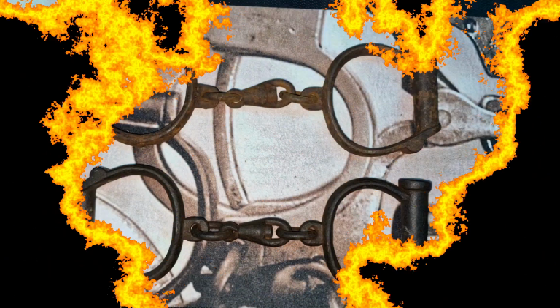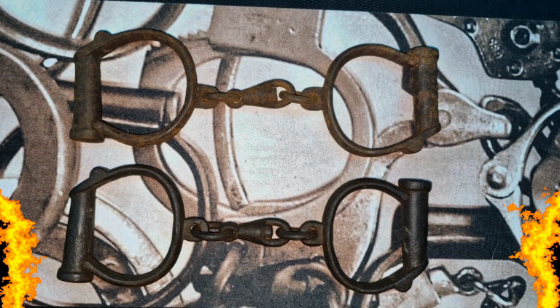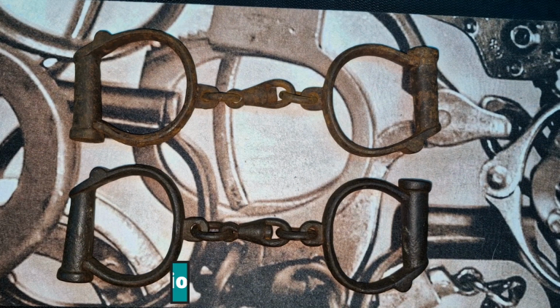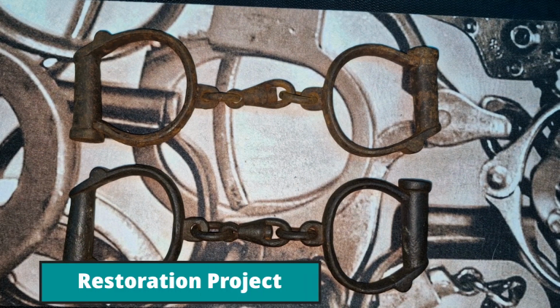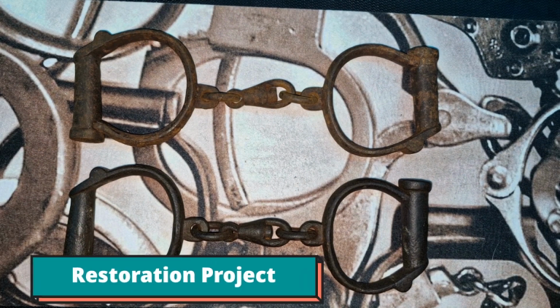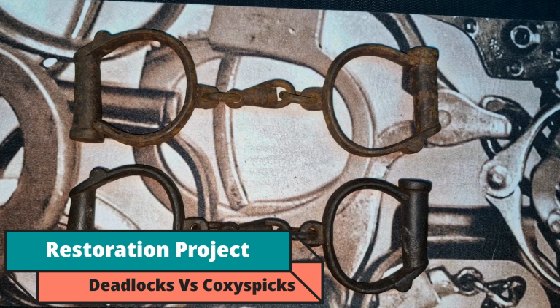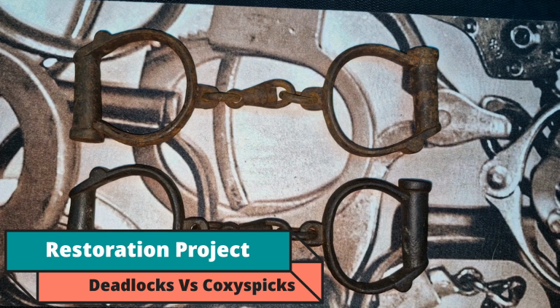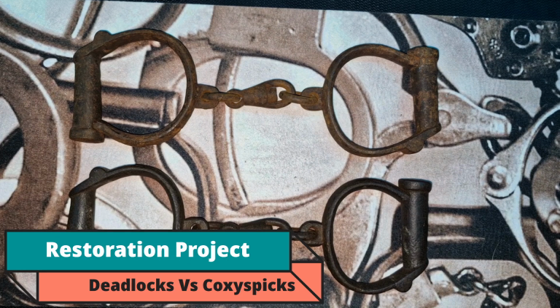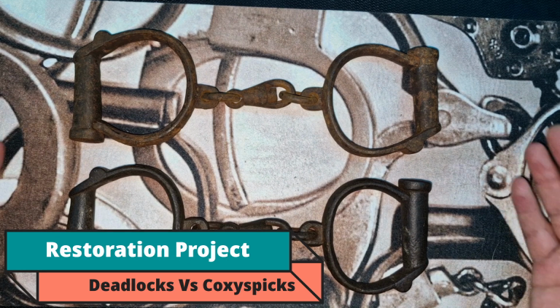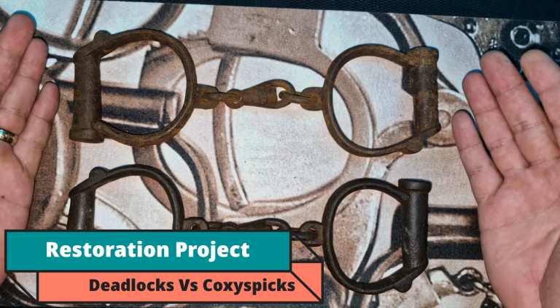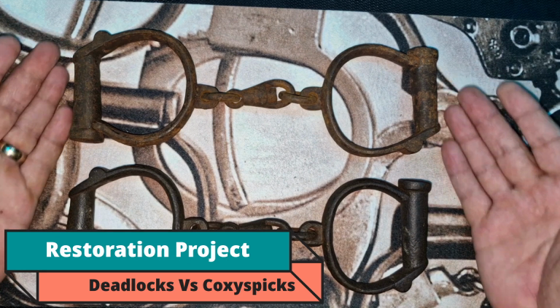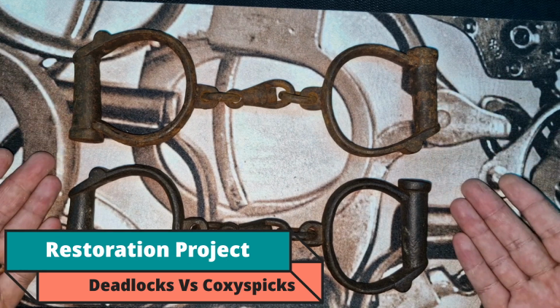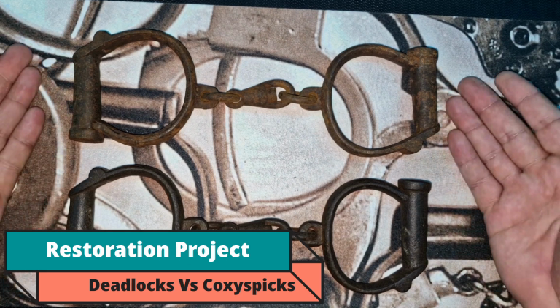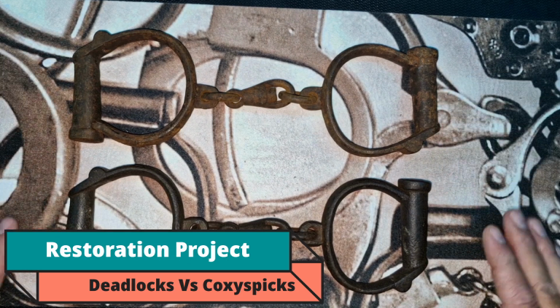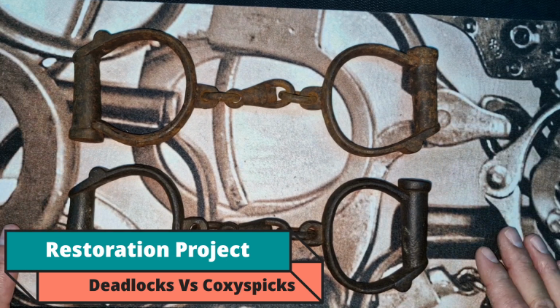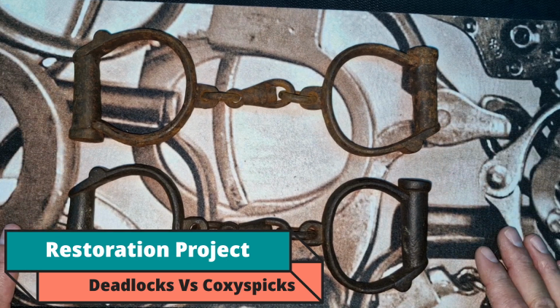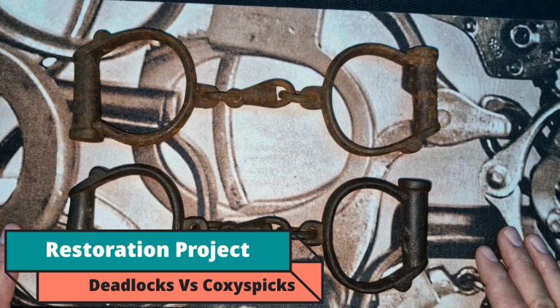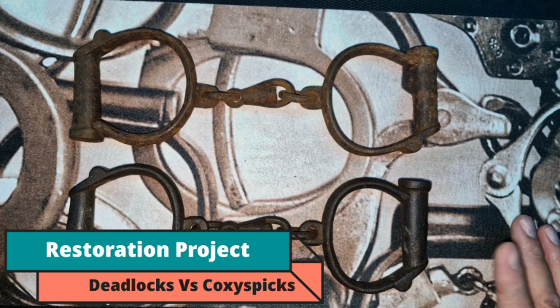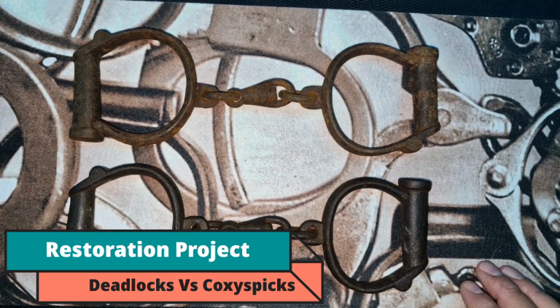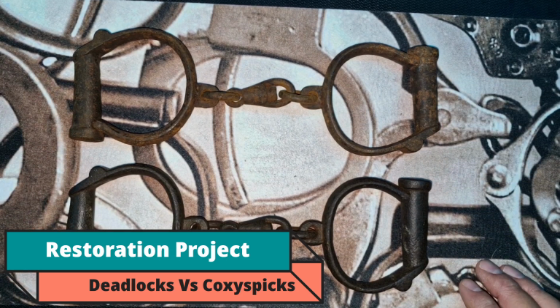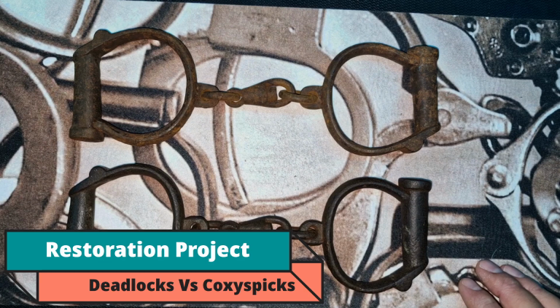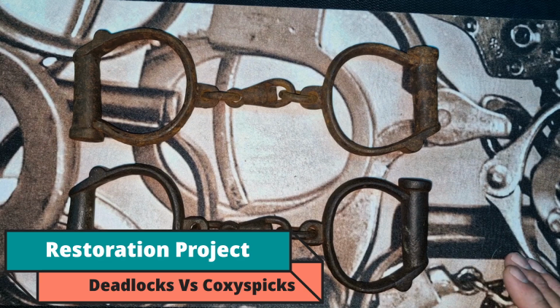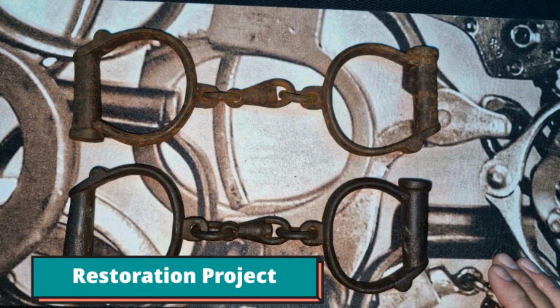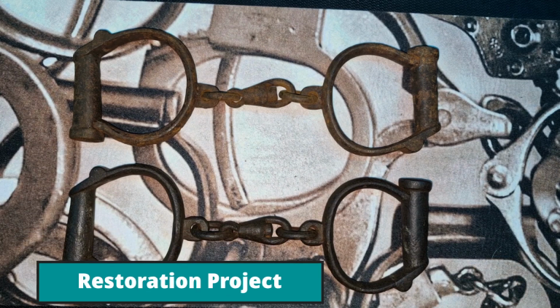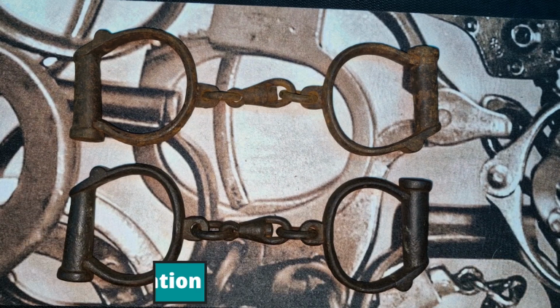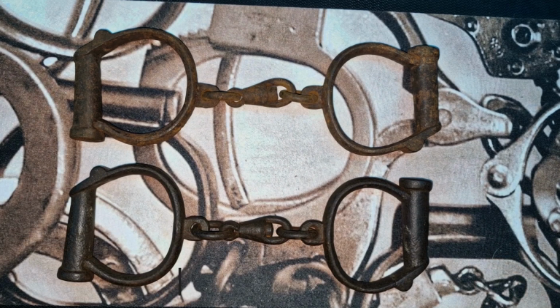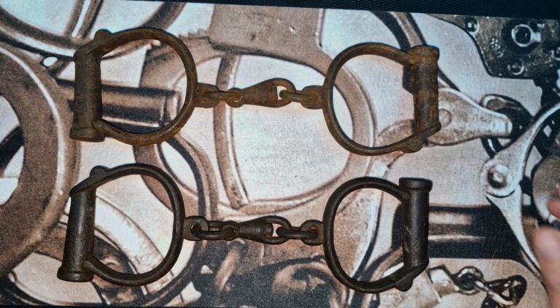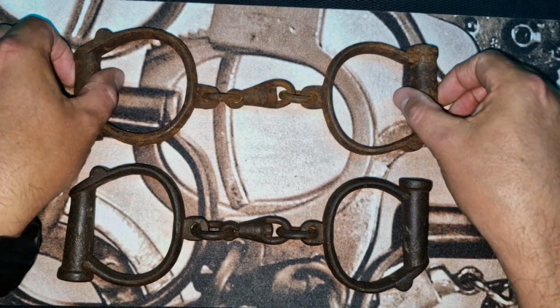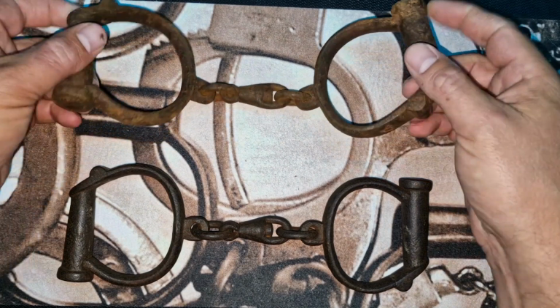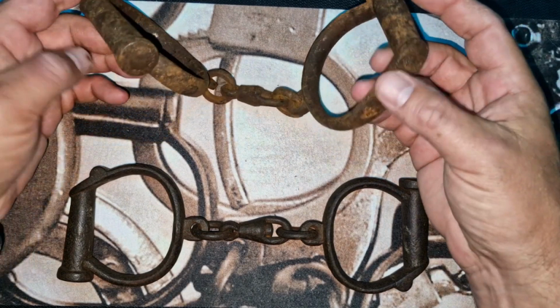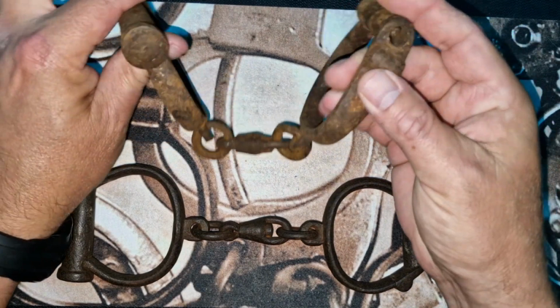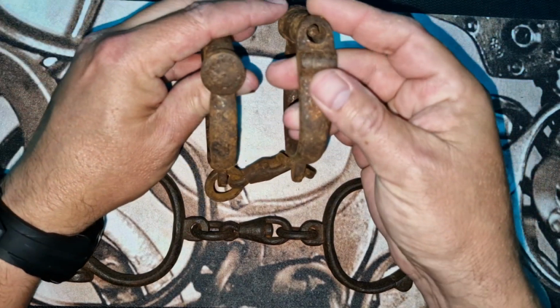Hello and welcome to Coxie's Picks. Today we're going to be talking about restoration — we're going to try and restore these two. To make it interesting and fair, one of these cuffs will be going off to Deadlocks, so I'm going to give him the choice, which he'll make in the comments.